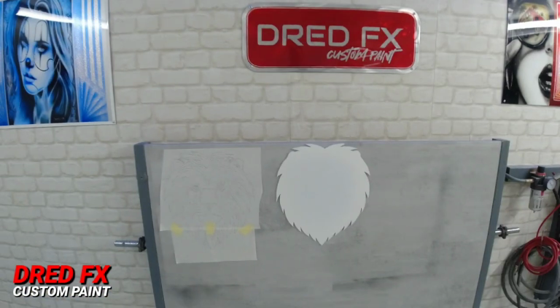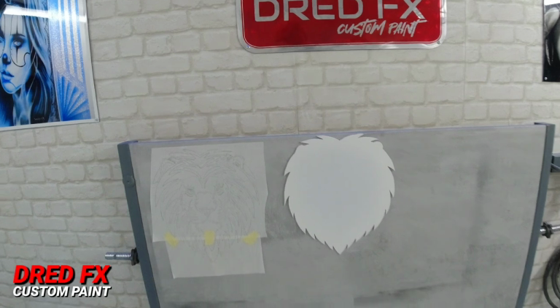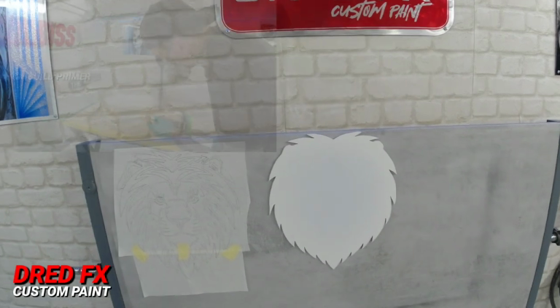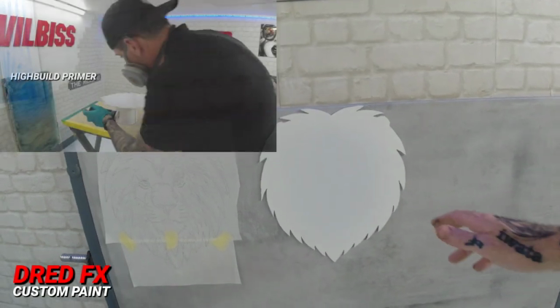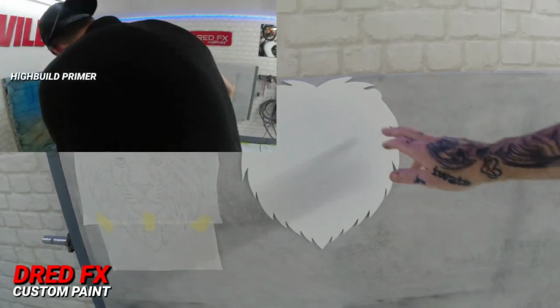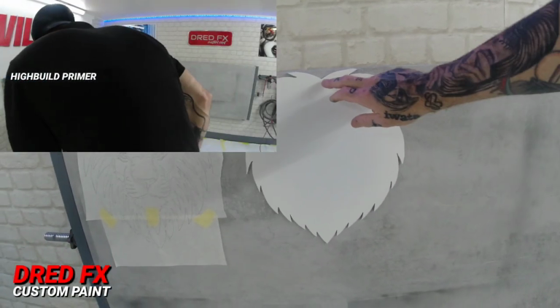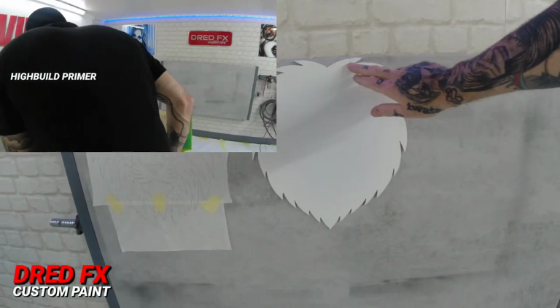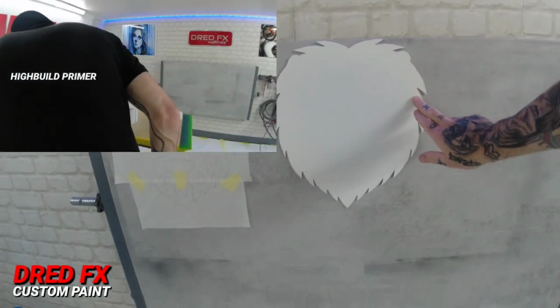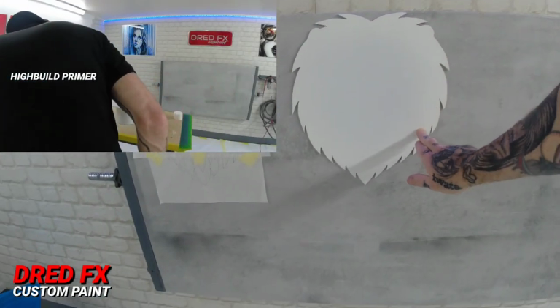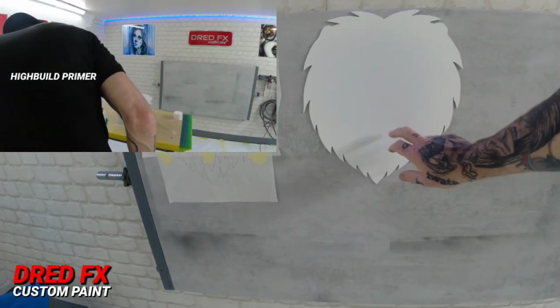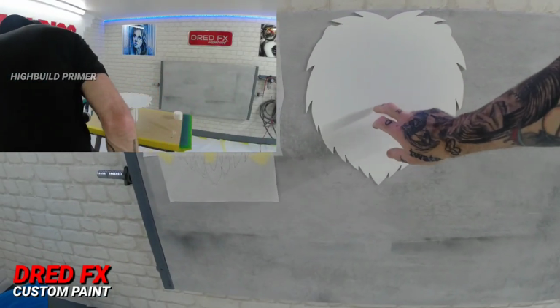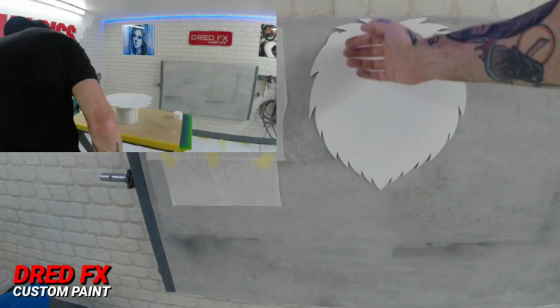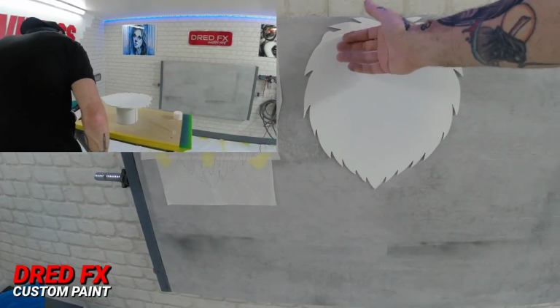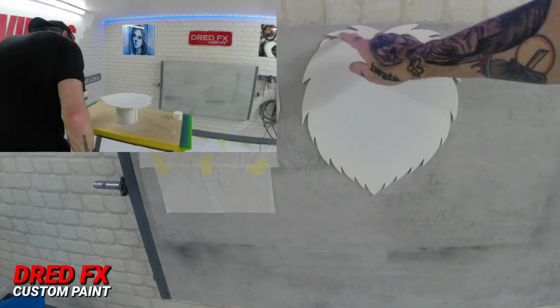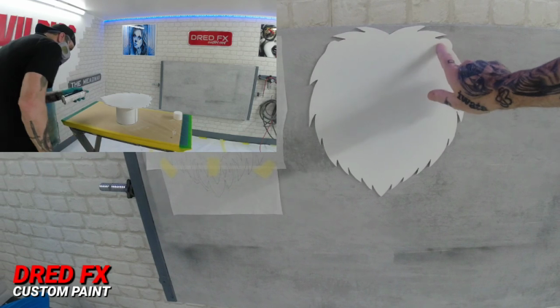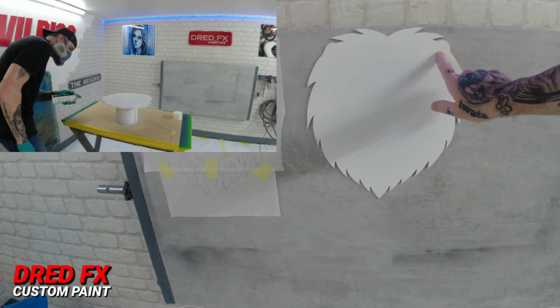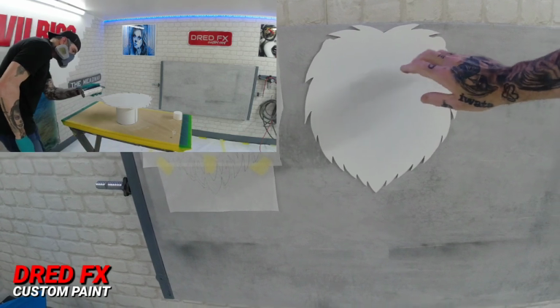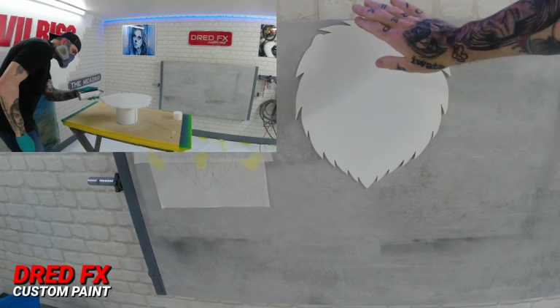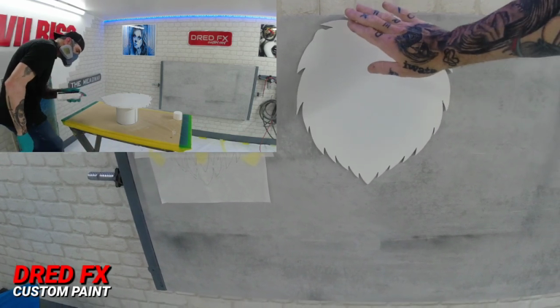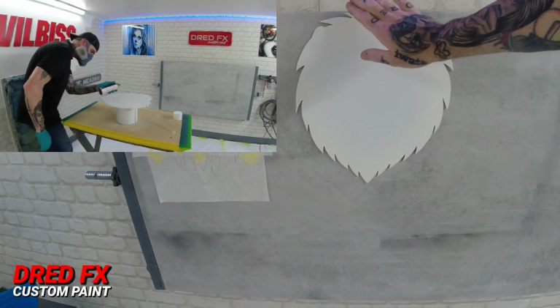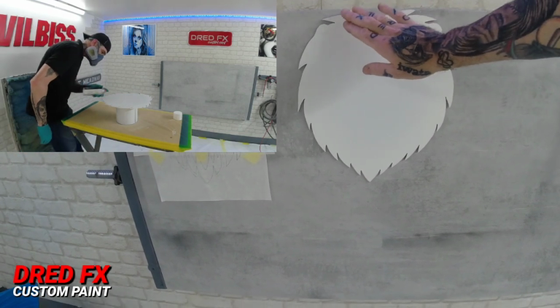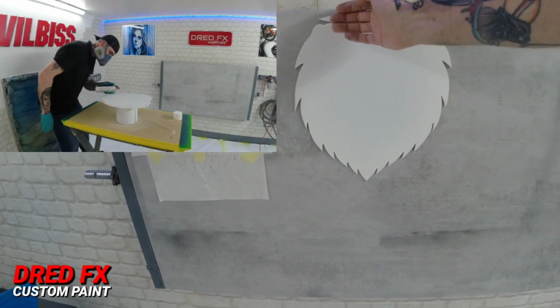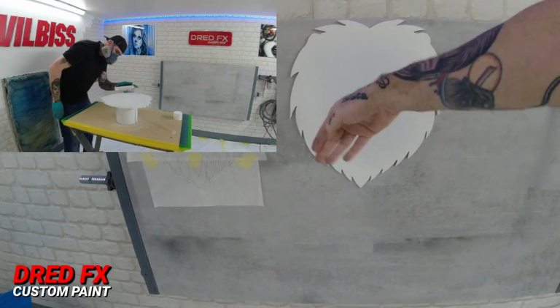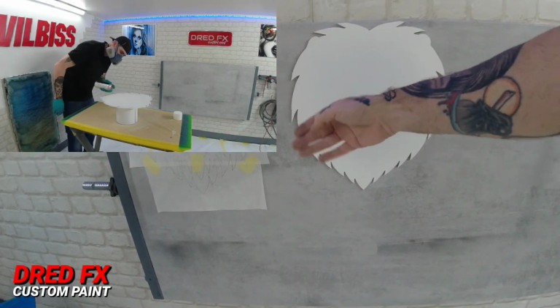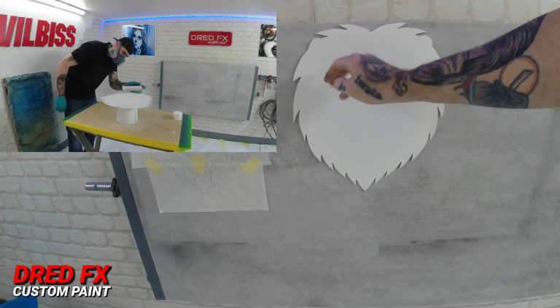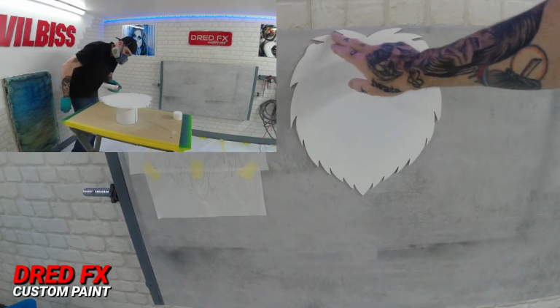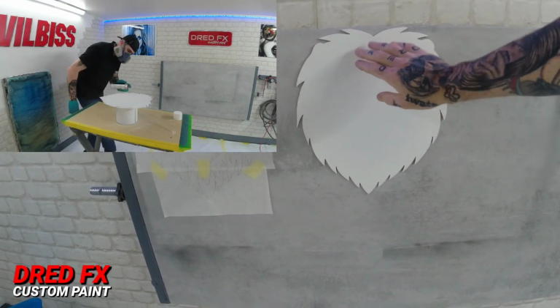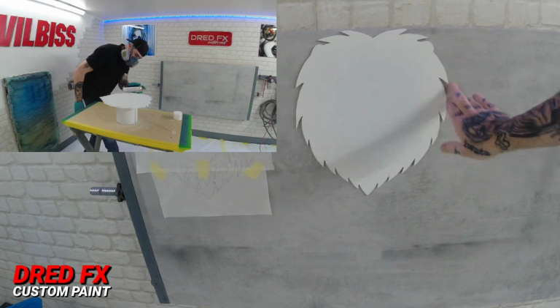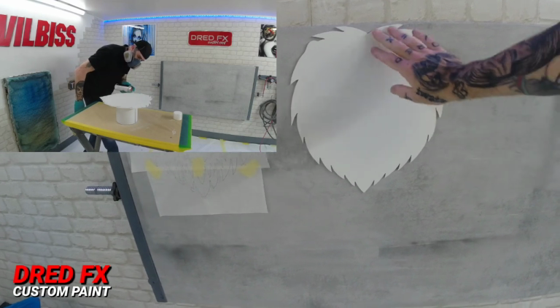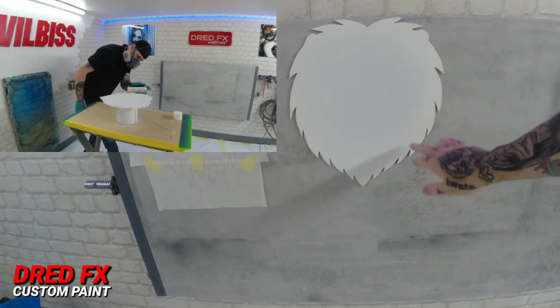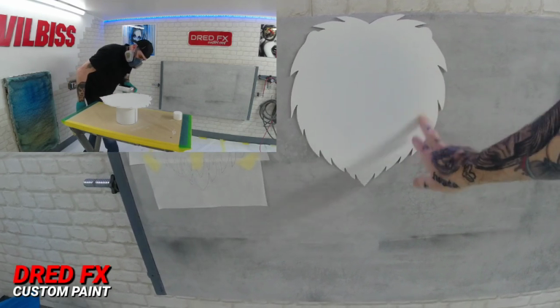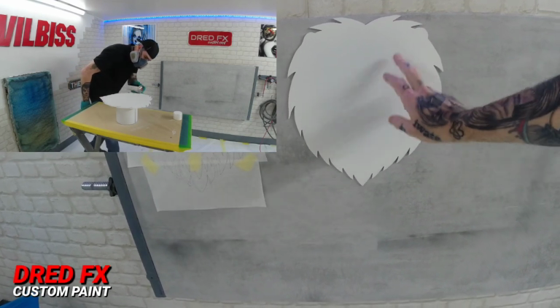Now I left you off in the last episode — we dropped a high build on the aluminium lion head. I went in first thing this morning and just knocked this back with 800 grit, just to smooth it out a bit.